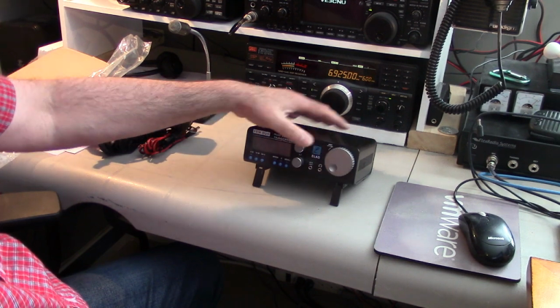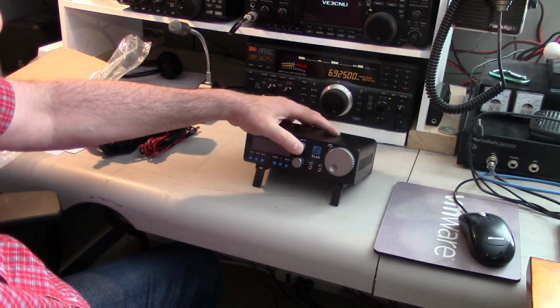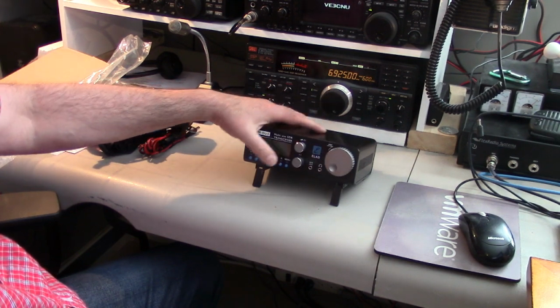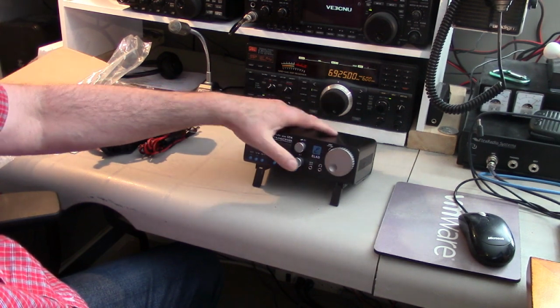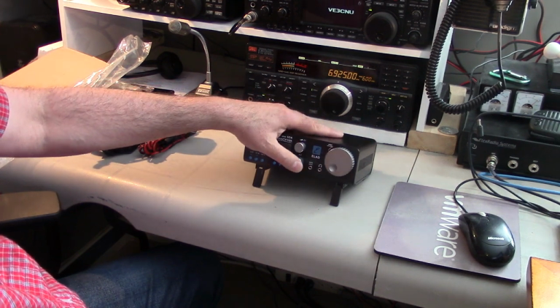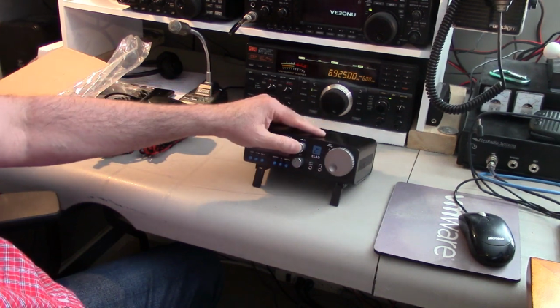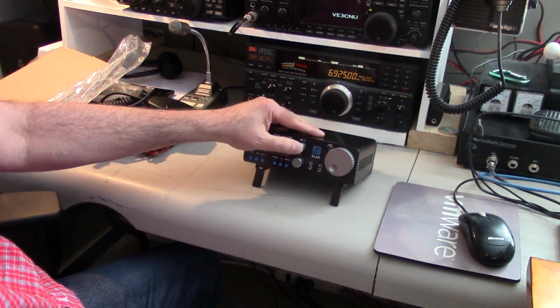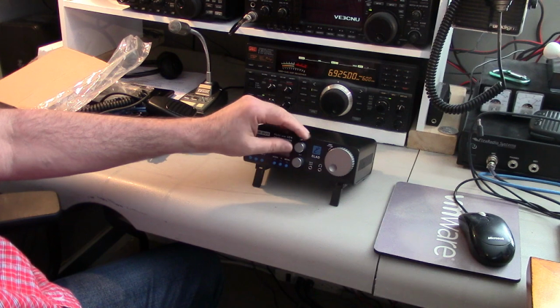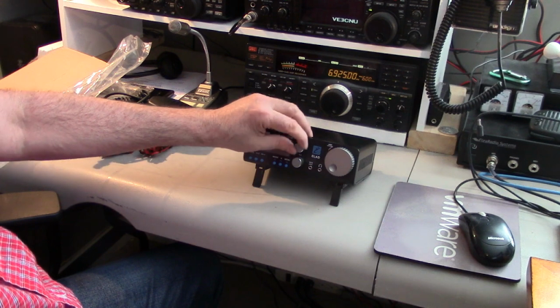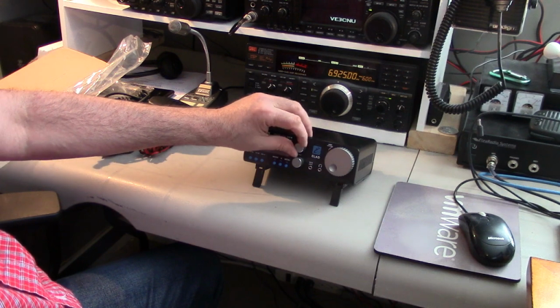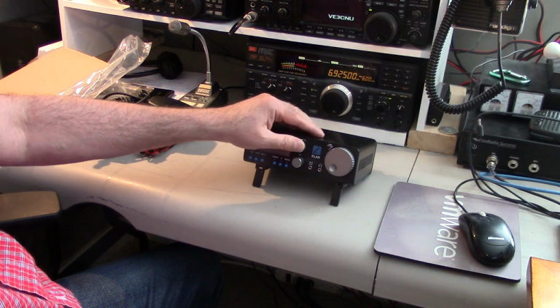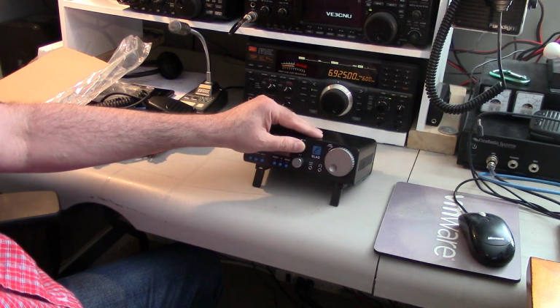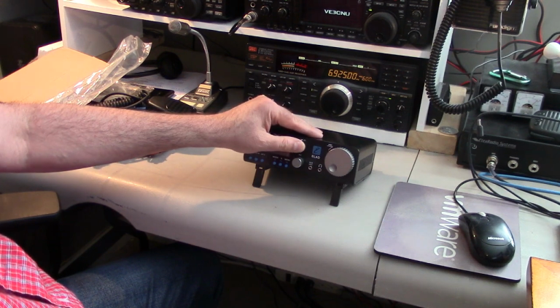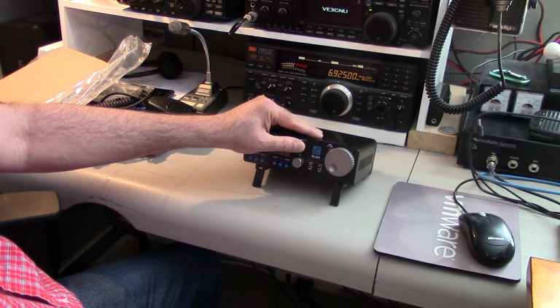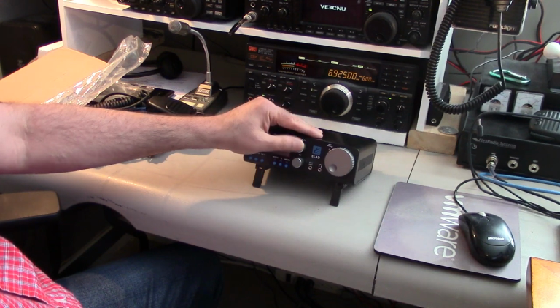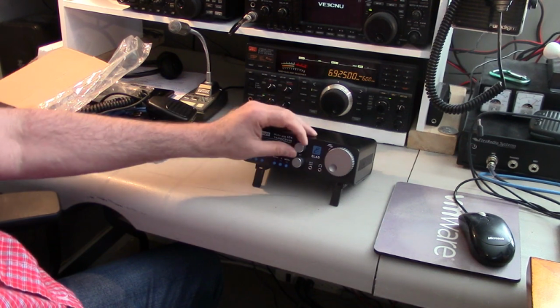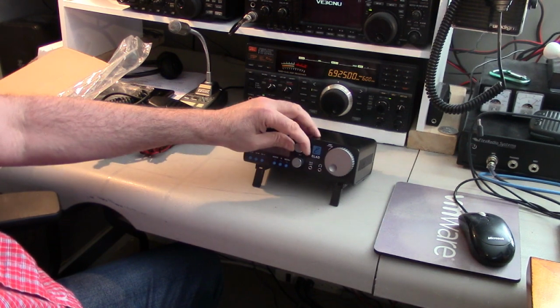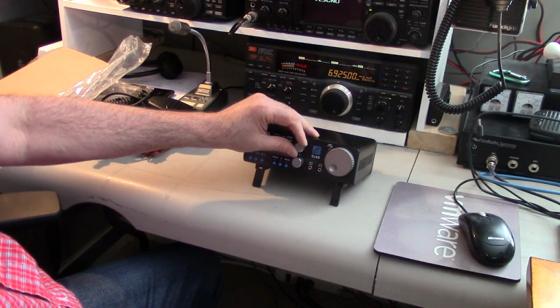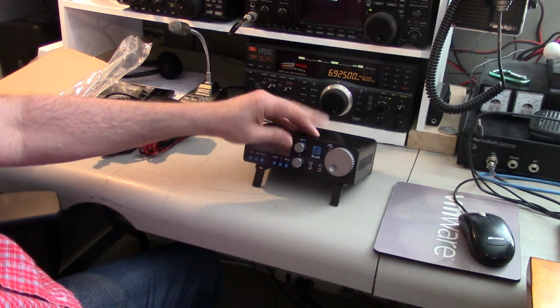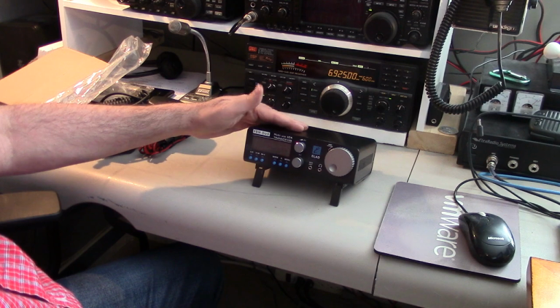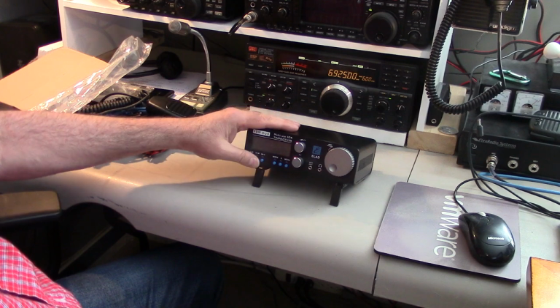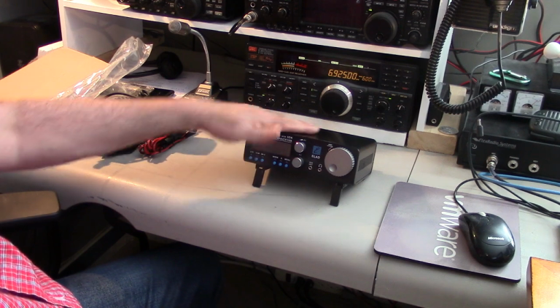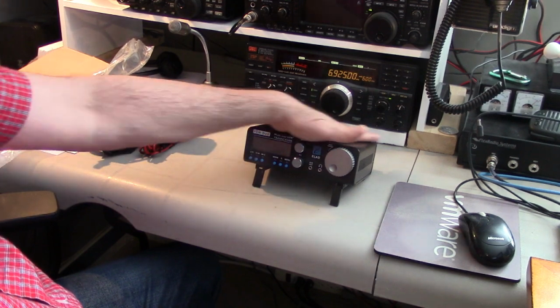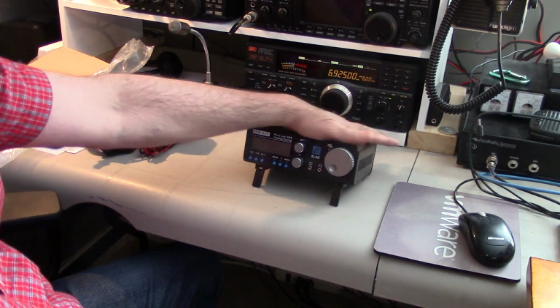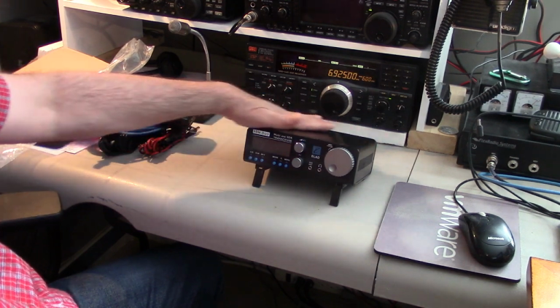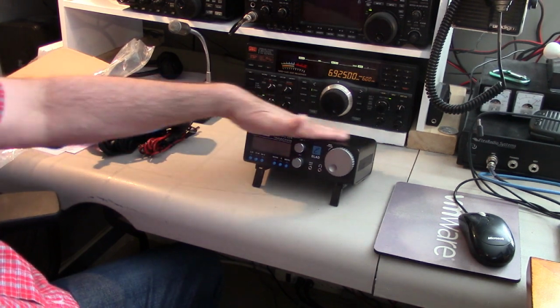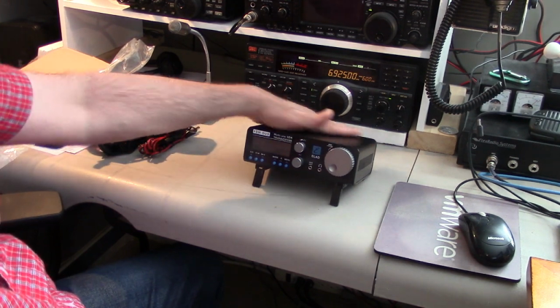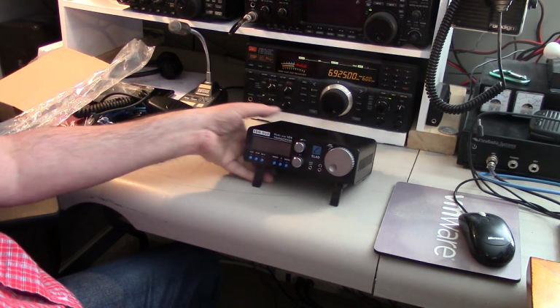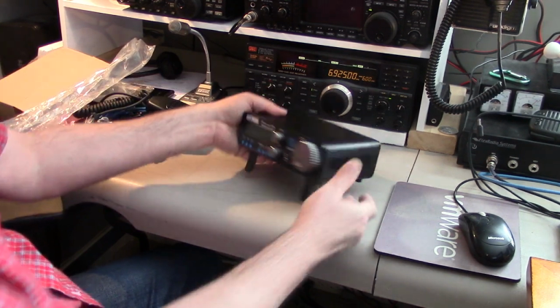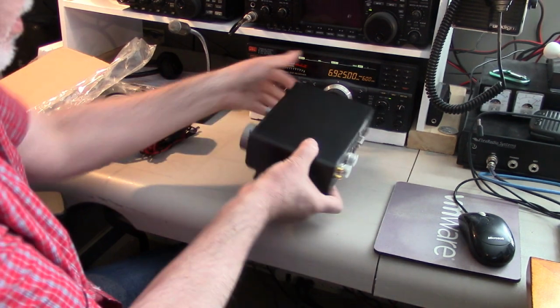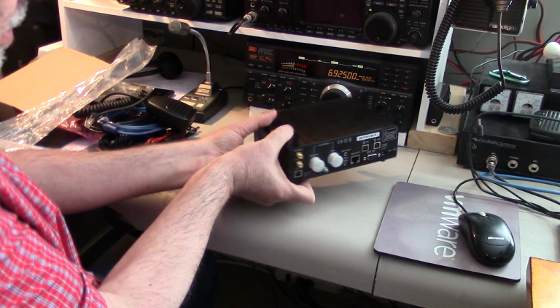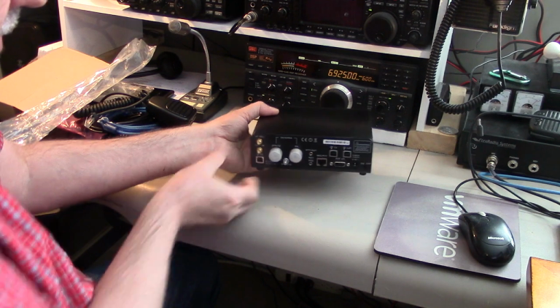Each of these knobs is multi-function — you press it and turn it, and sometimes you press and hold it for yet another embedded function. It's nicely done.